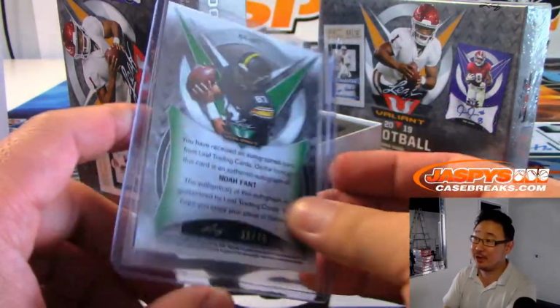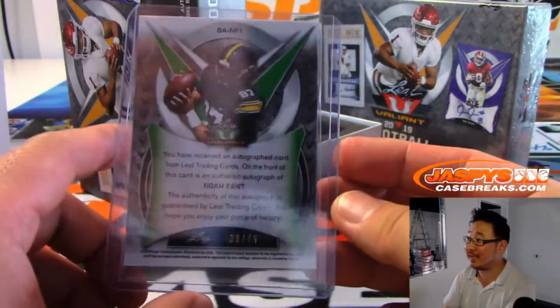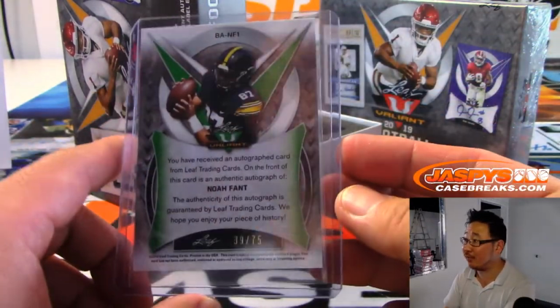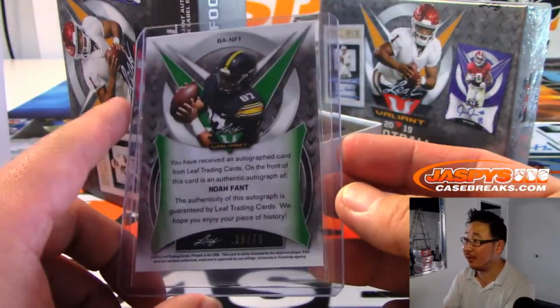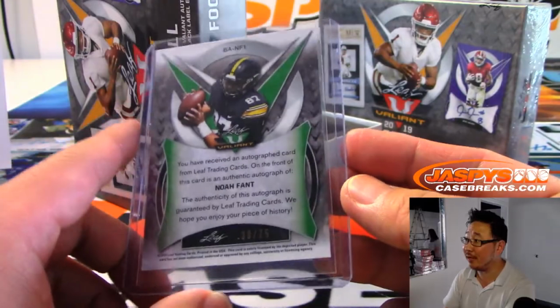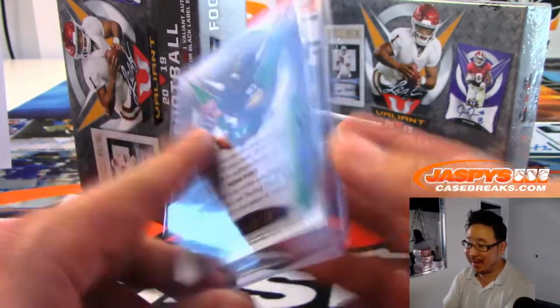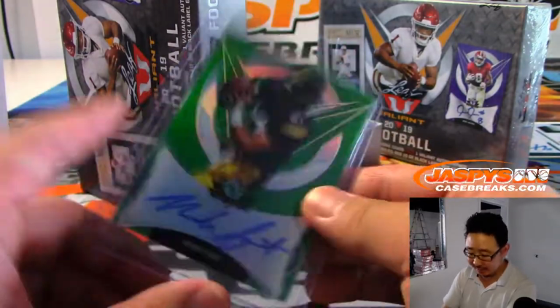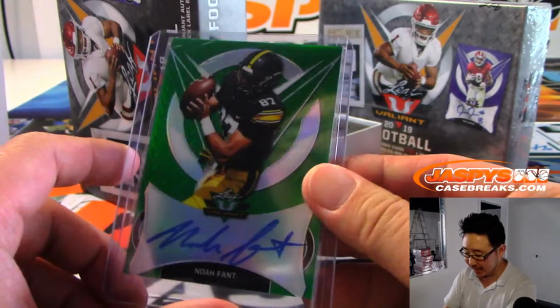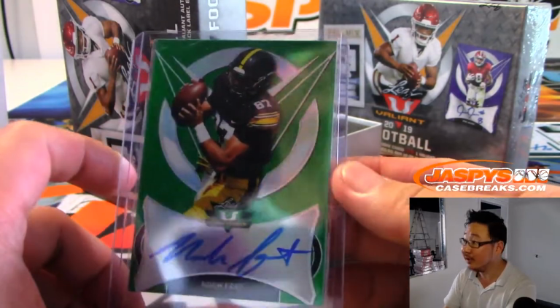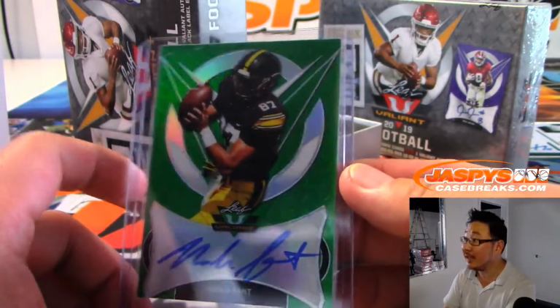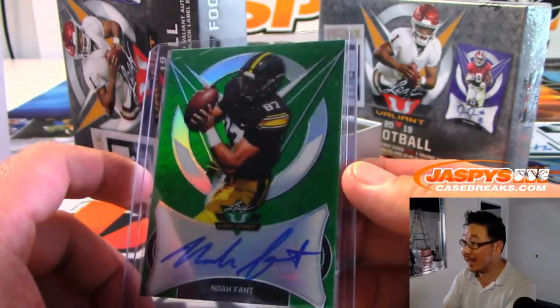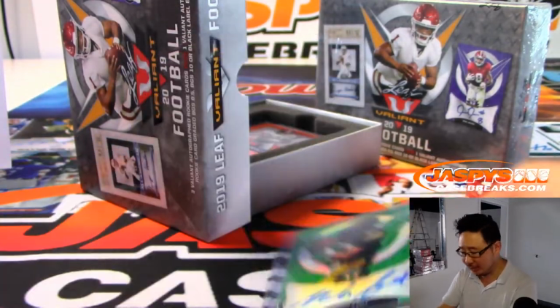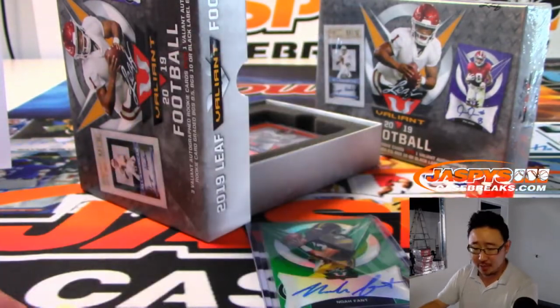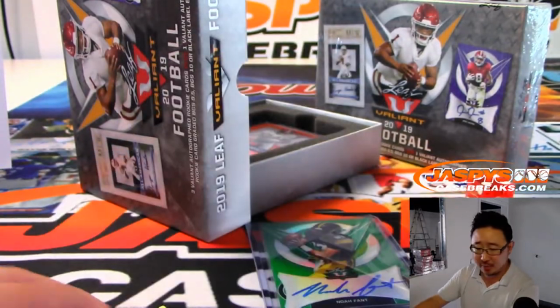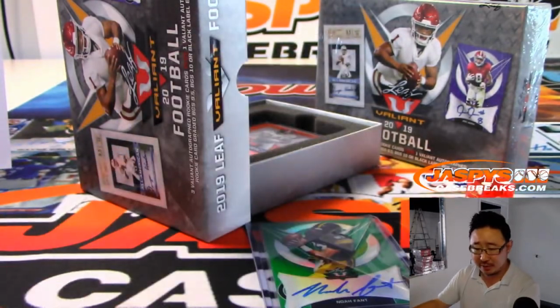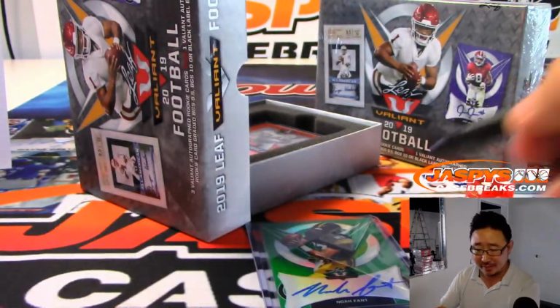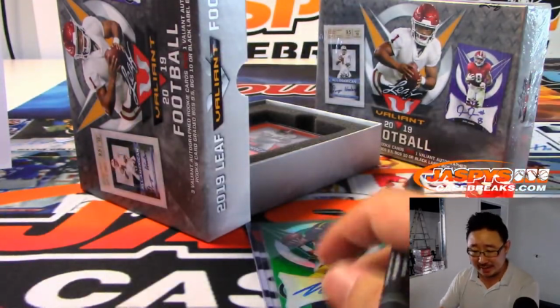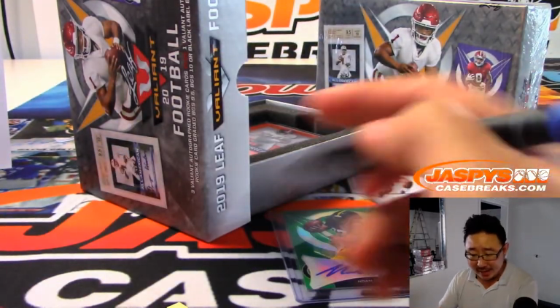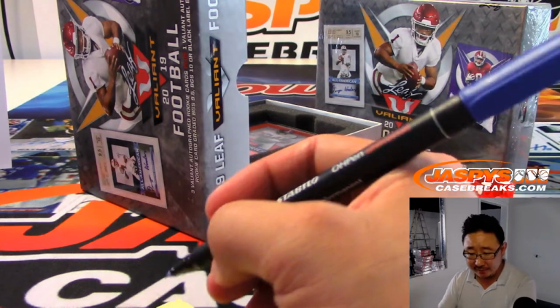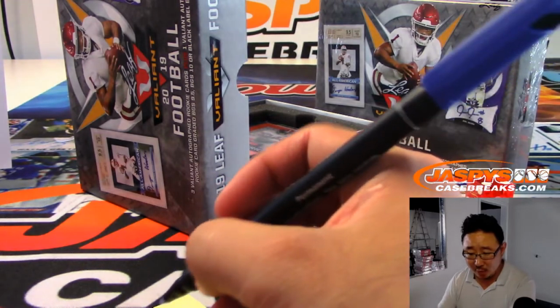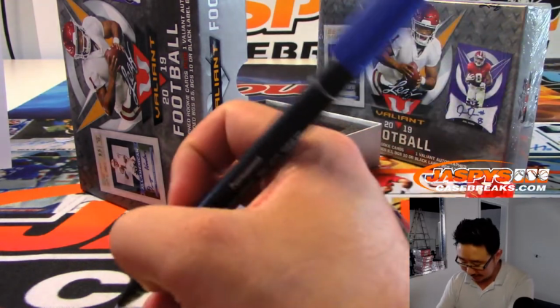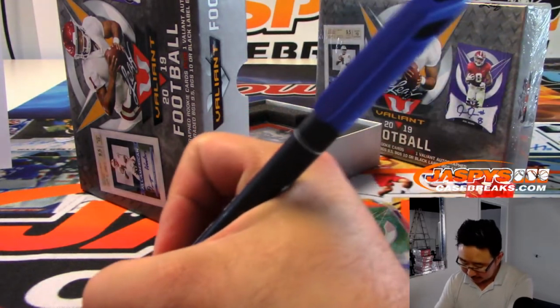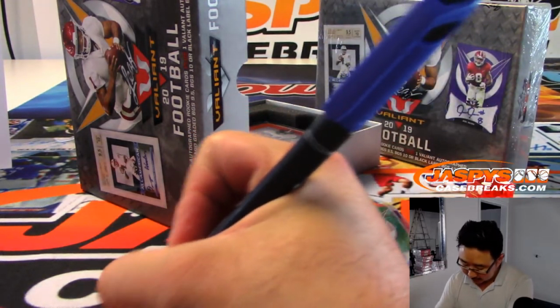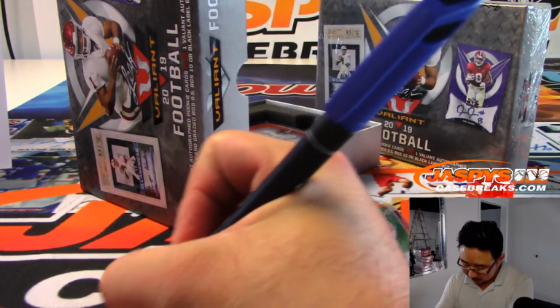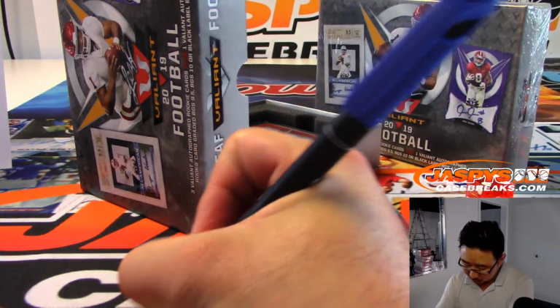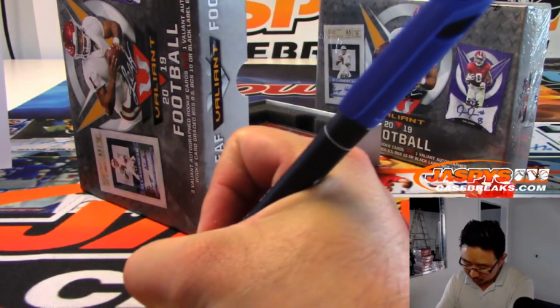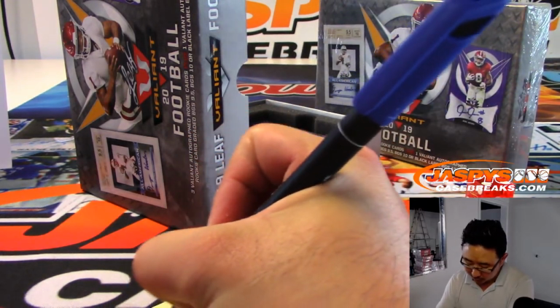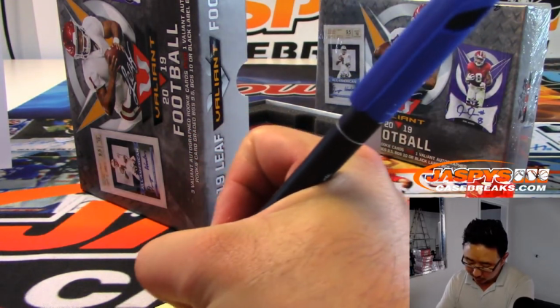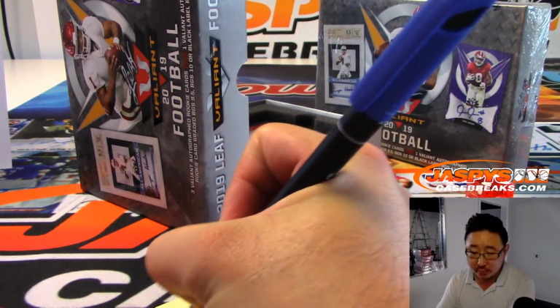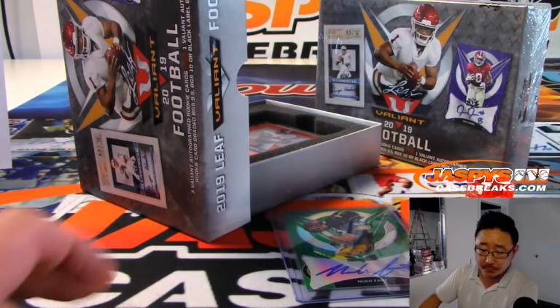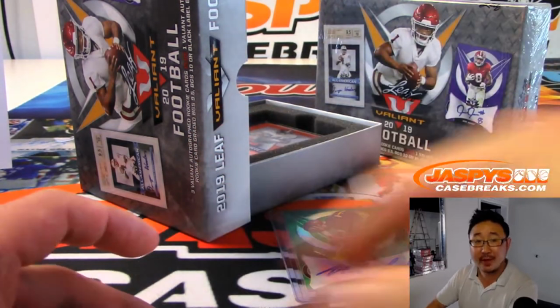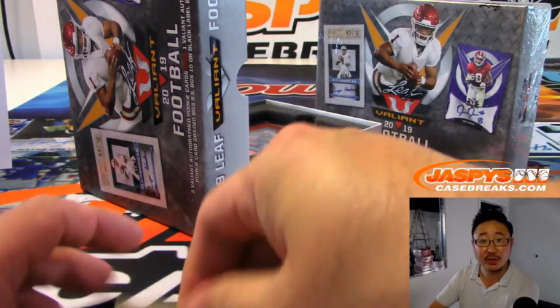Next up is Noah Fant, who I know is a Denver Bronco, 39 out of 75. That's a catch — a little oppo Joe Mojo, I'm a Raiders guy — AFC West for Richard Lupu. Thanks Richard L.